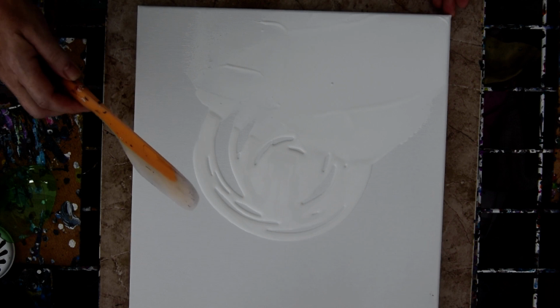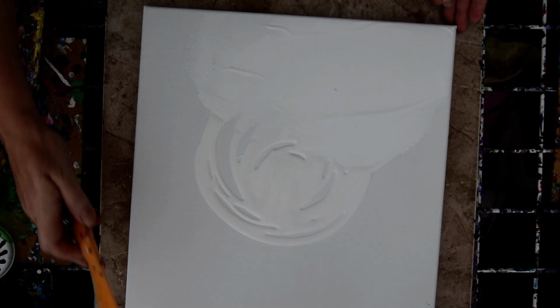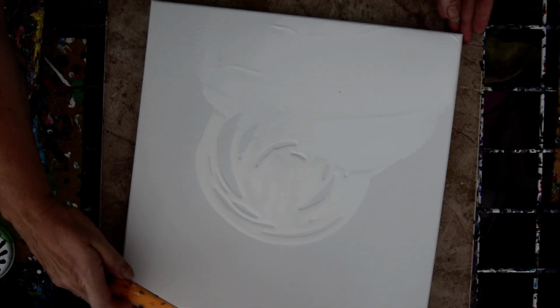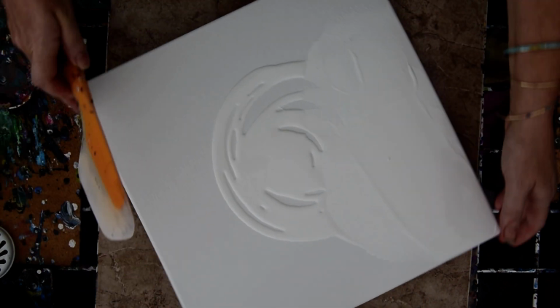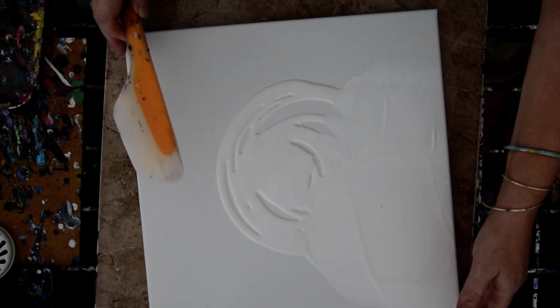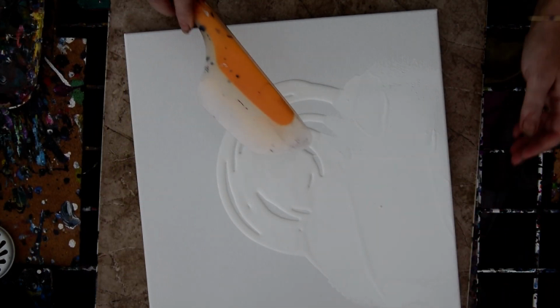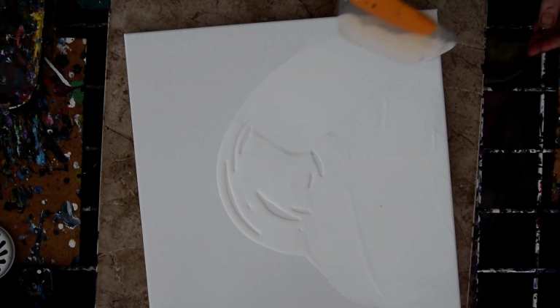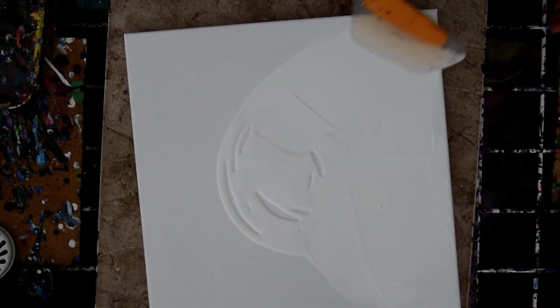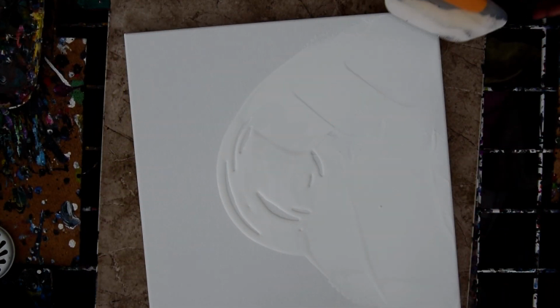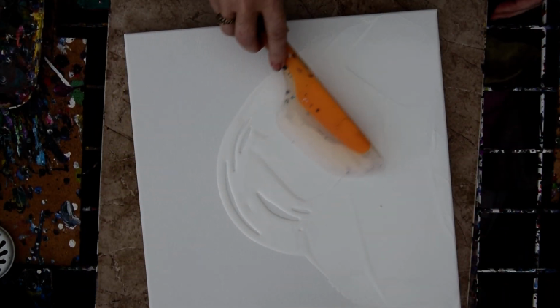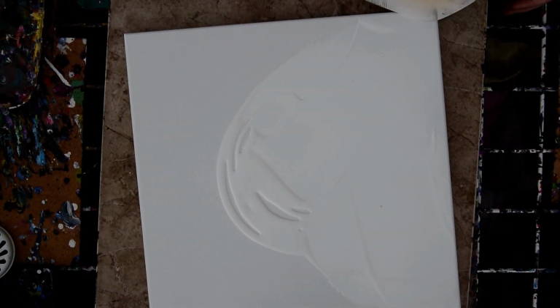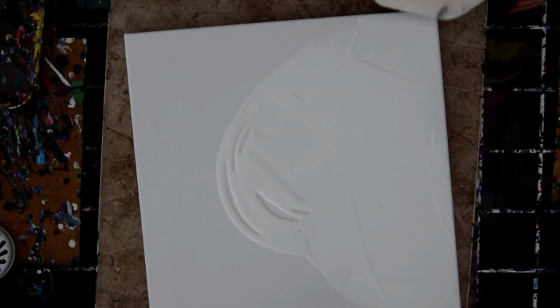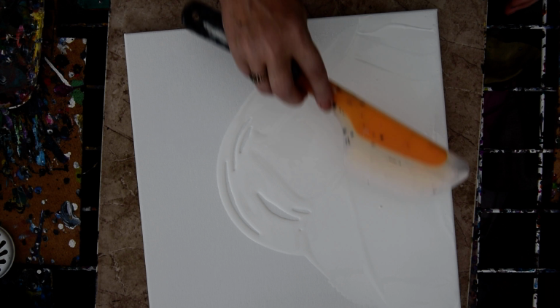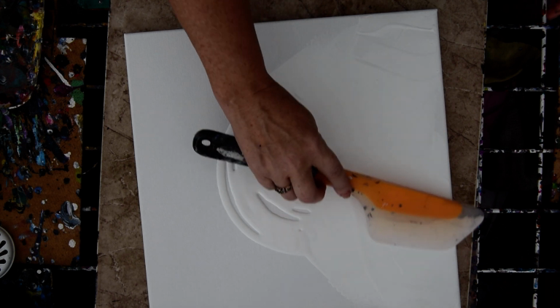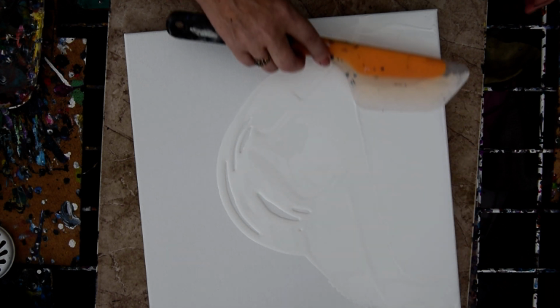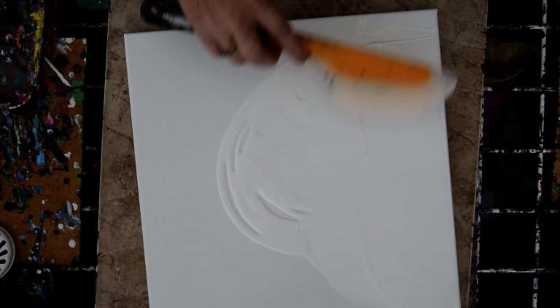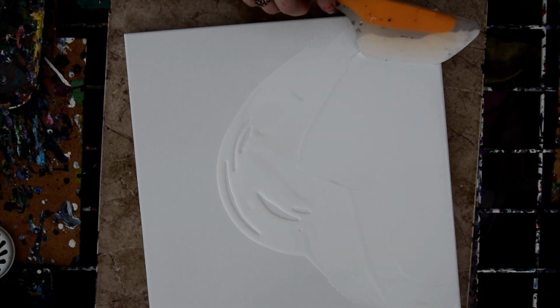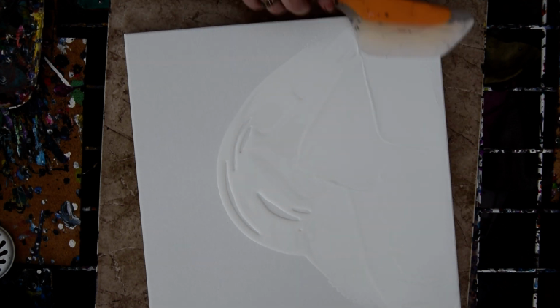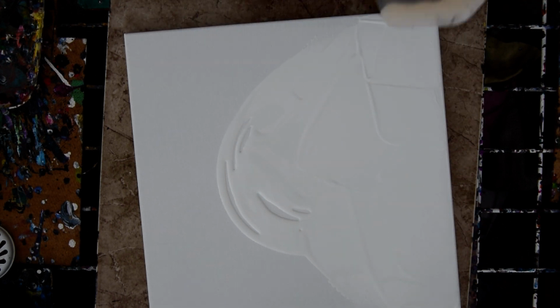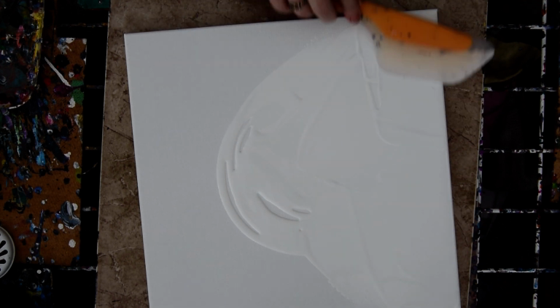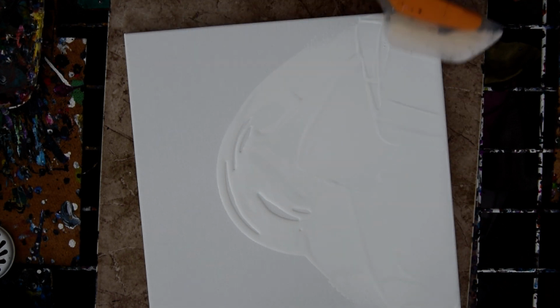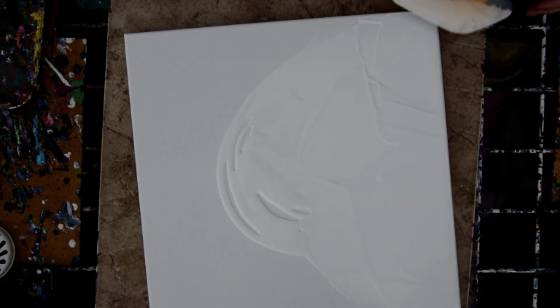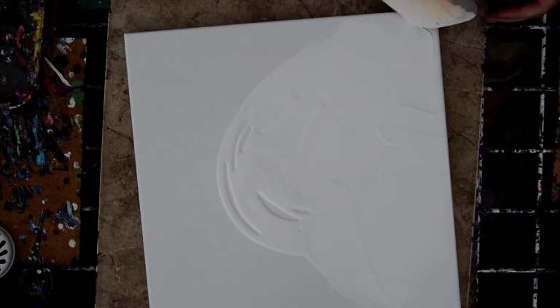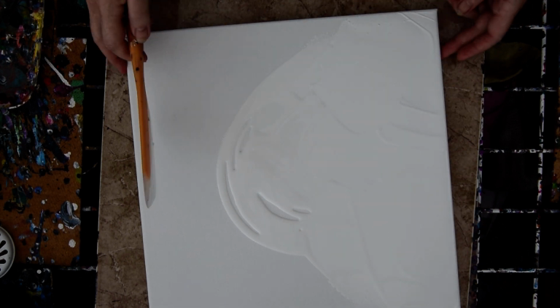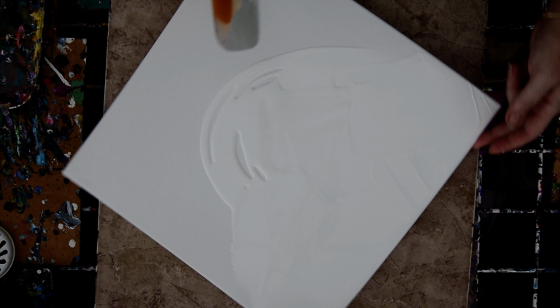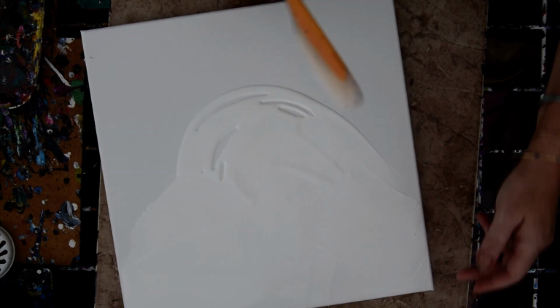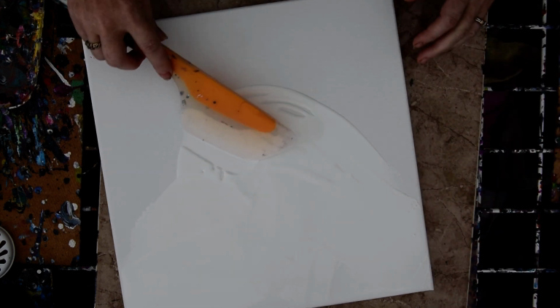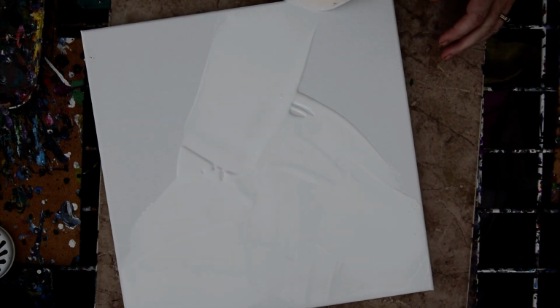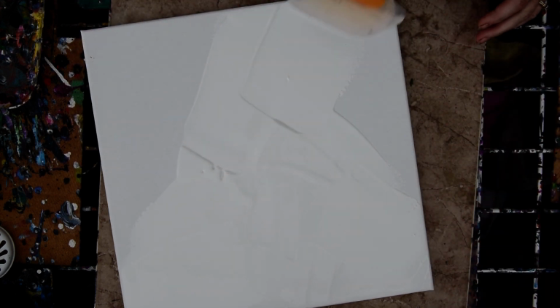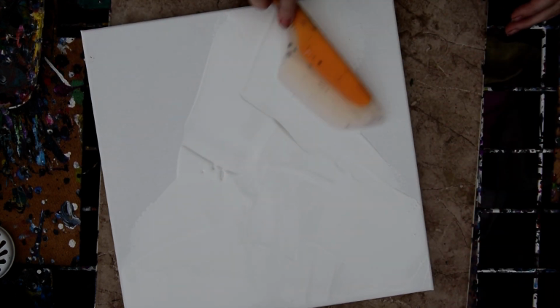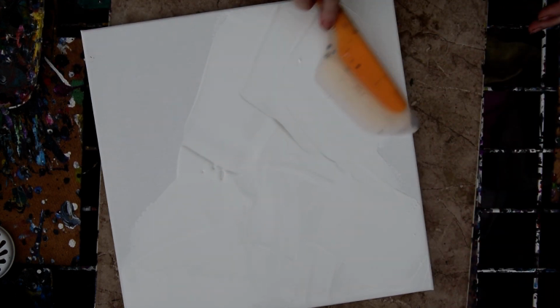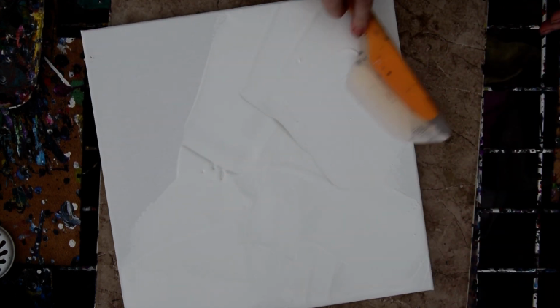I'm easily confused lately. I just try and do too much, you know. I need a staff of 10, and I have none. I'm not sure why I'm spreading this around, but I will put a puddle of paint around.